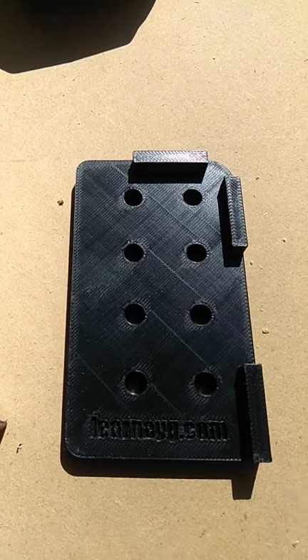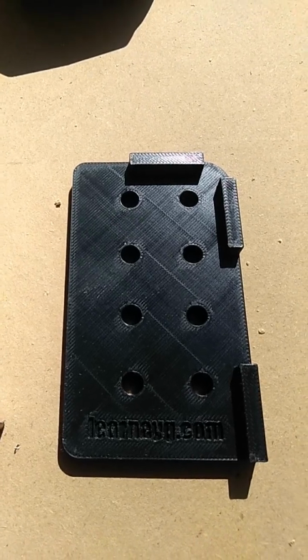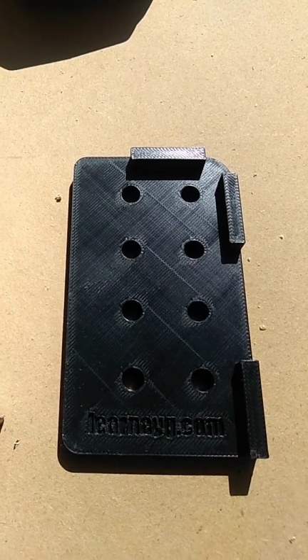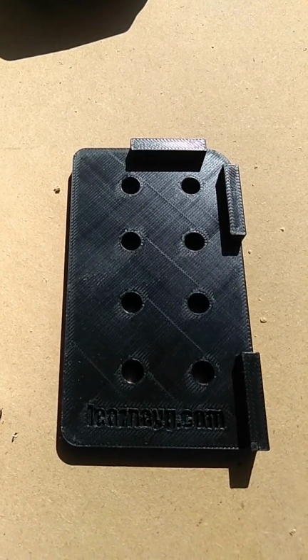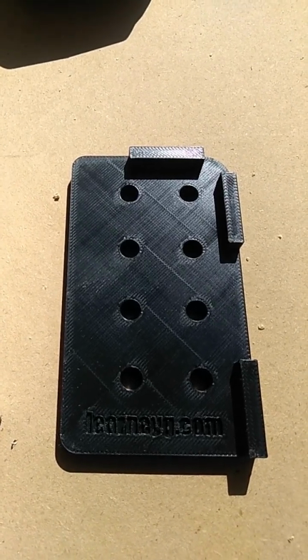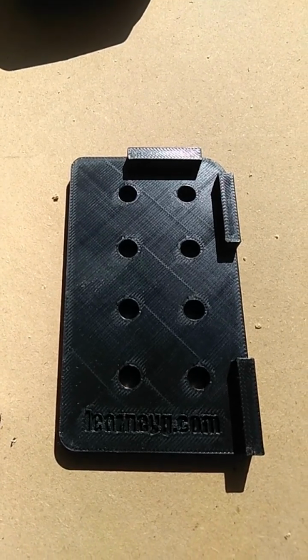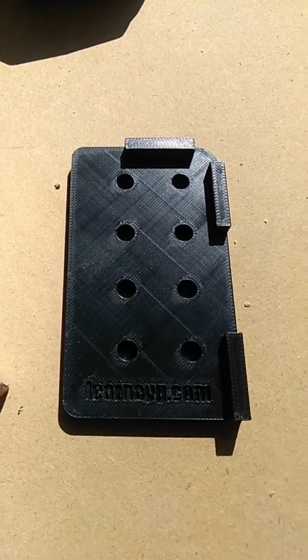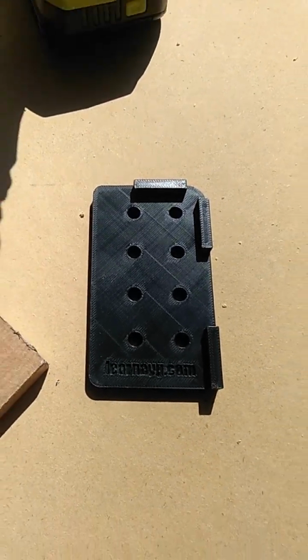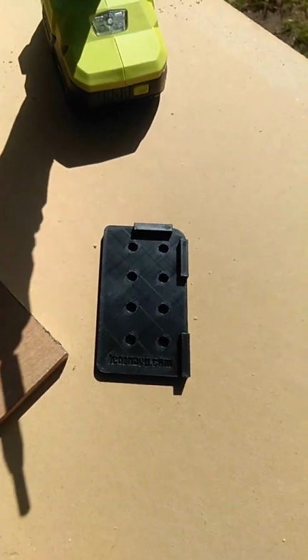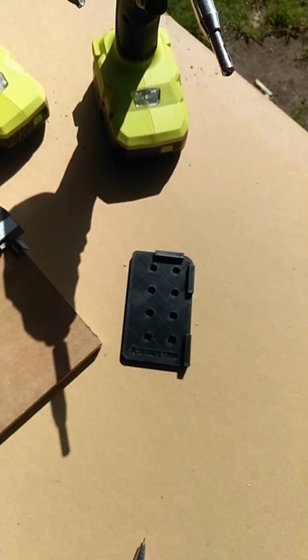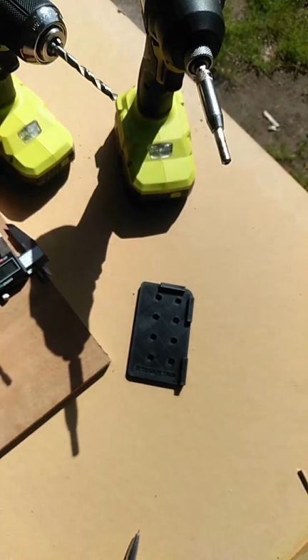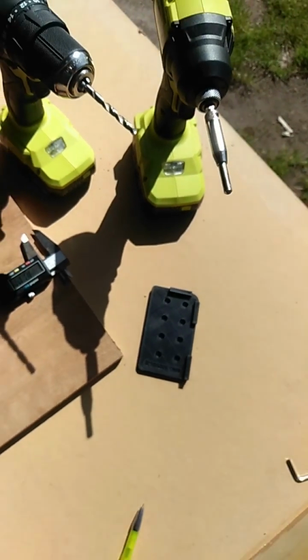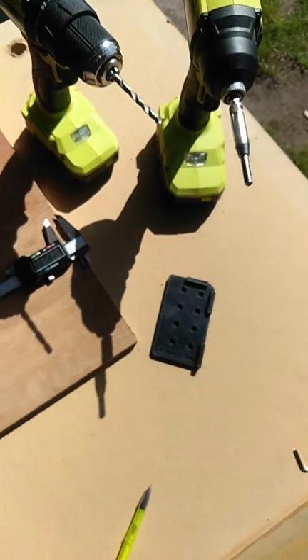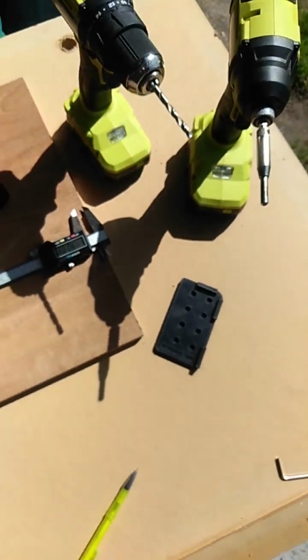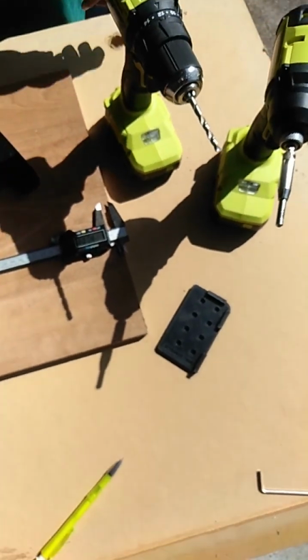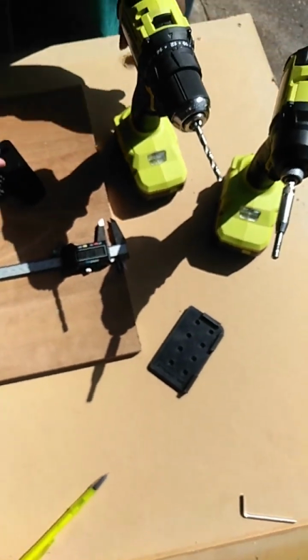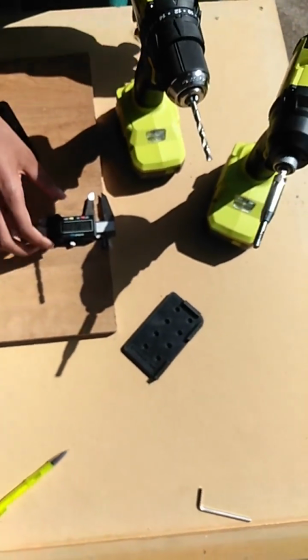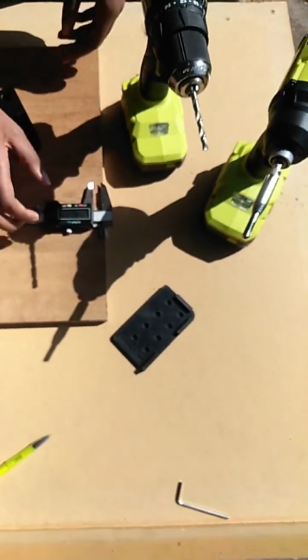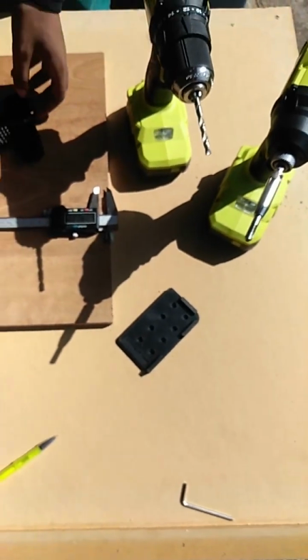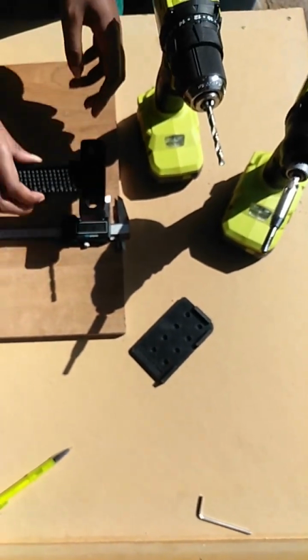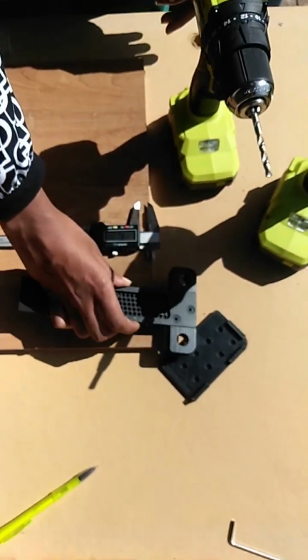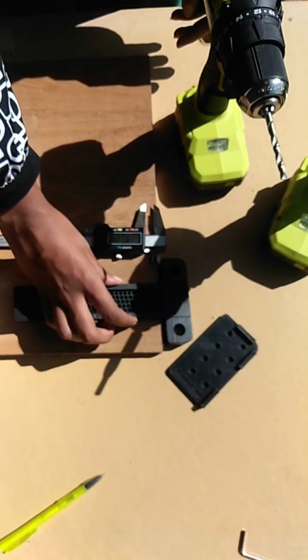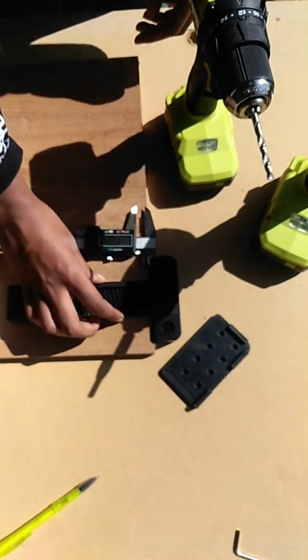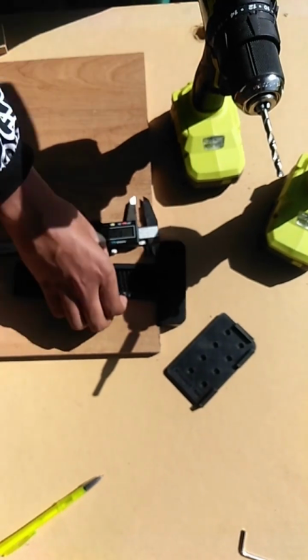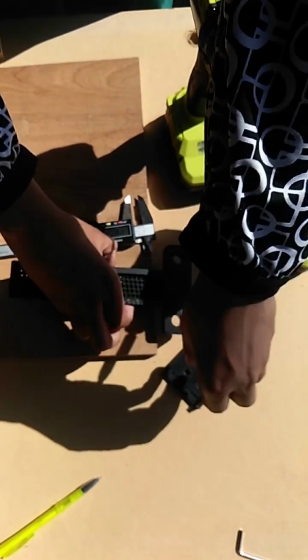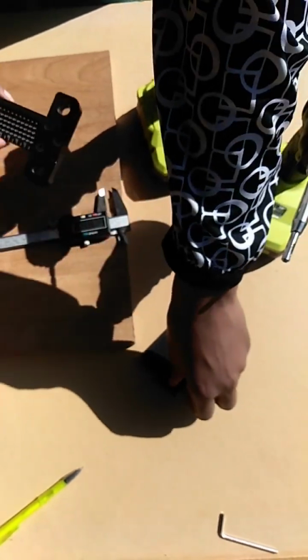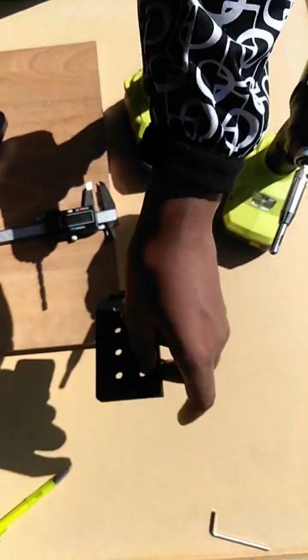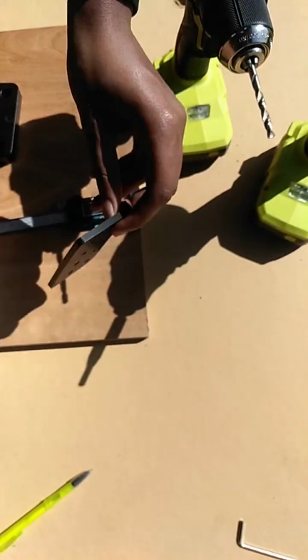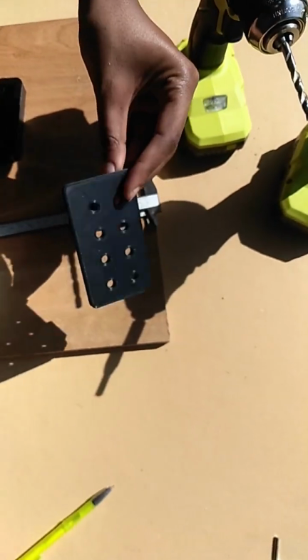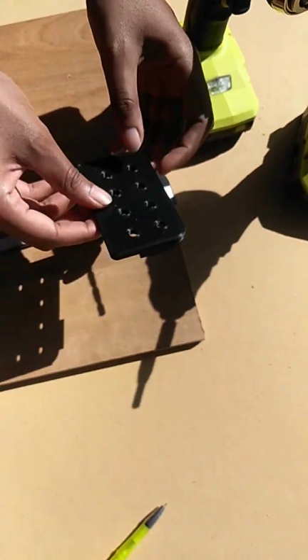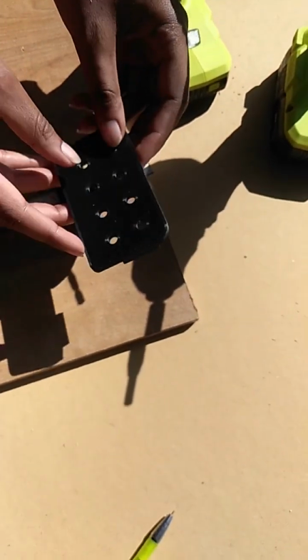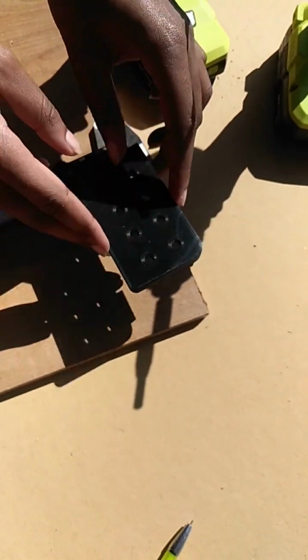Hello, this is LearnAYG. I recently designed and 3D printed this aluminum profile drill guide. Normally to mark the holes, I would use something like a caliper or this scribe, but I designed this to make it simpler and more precise.